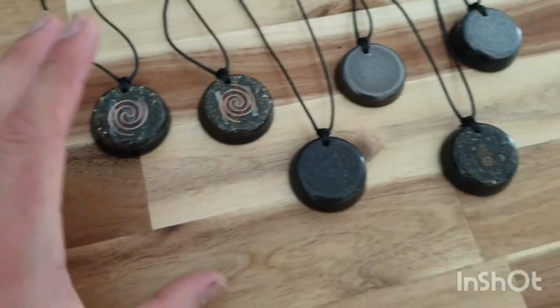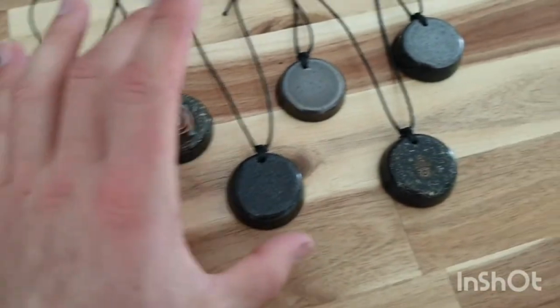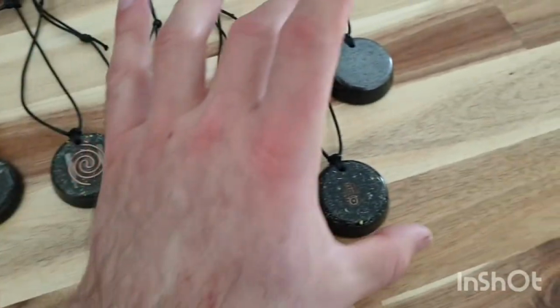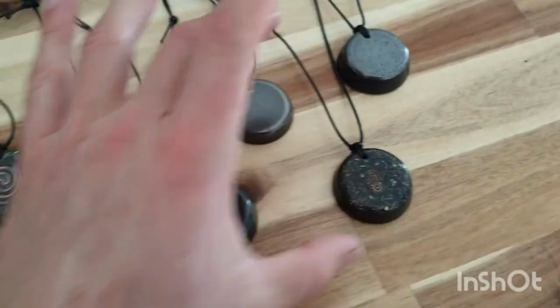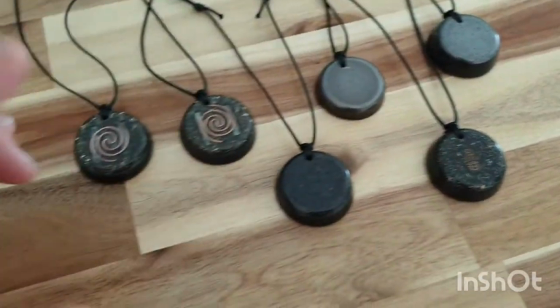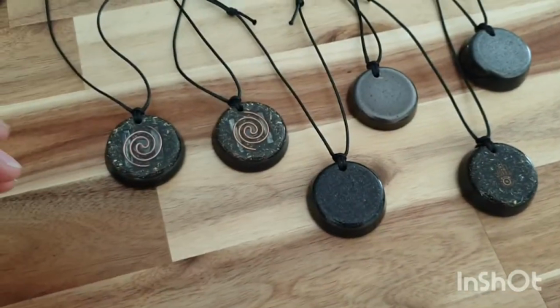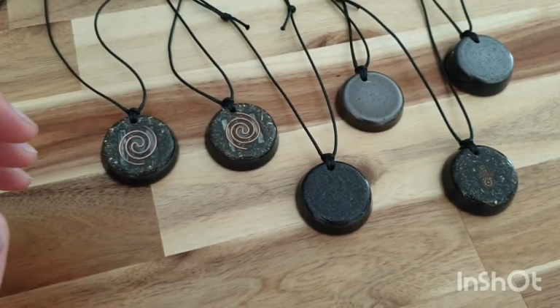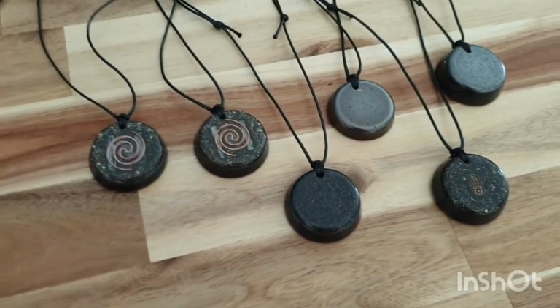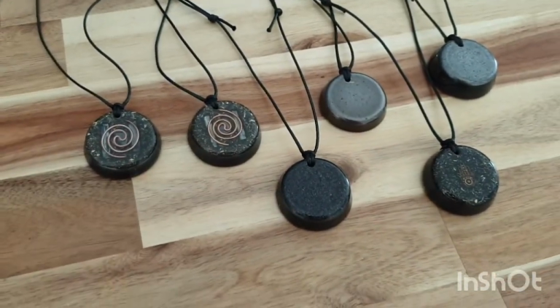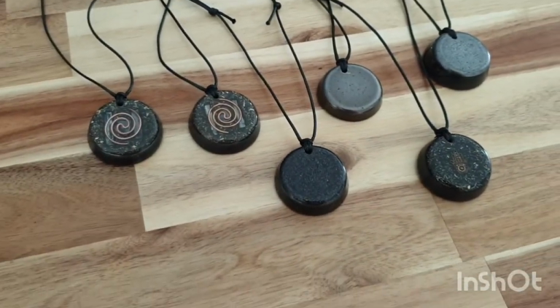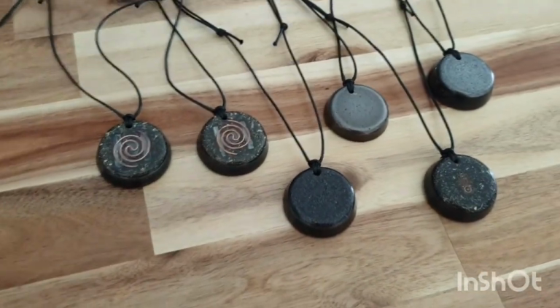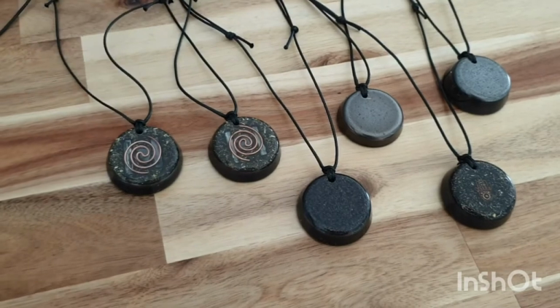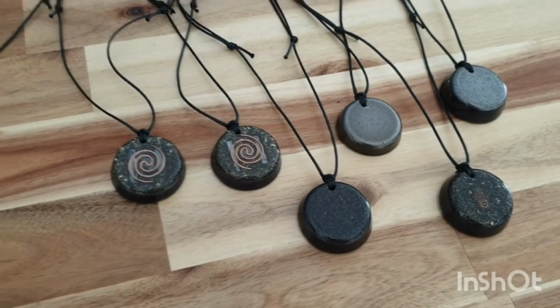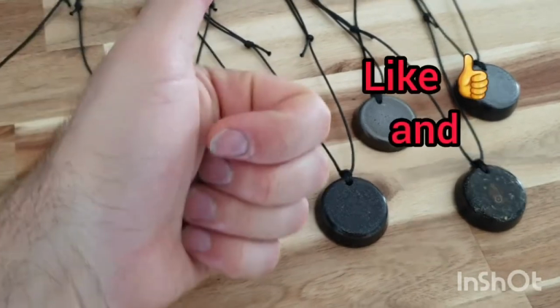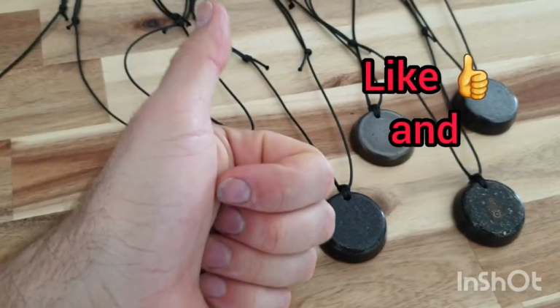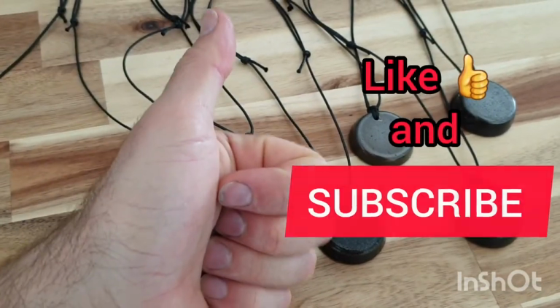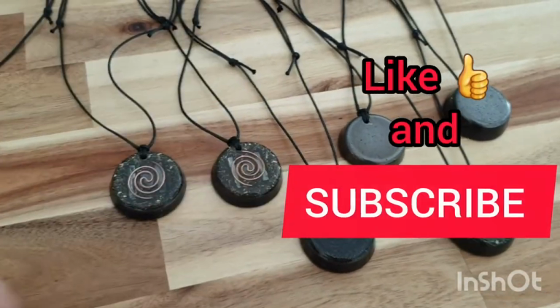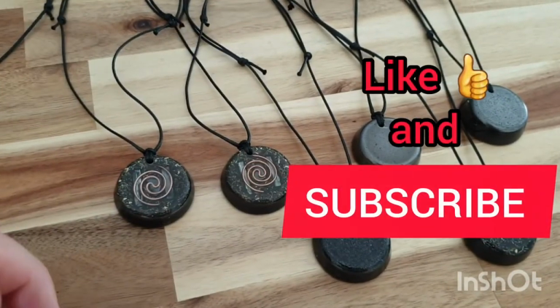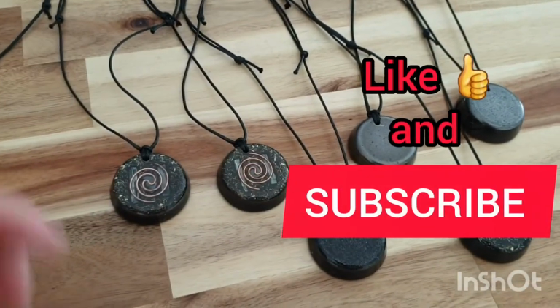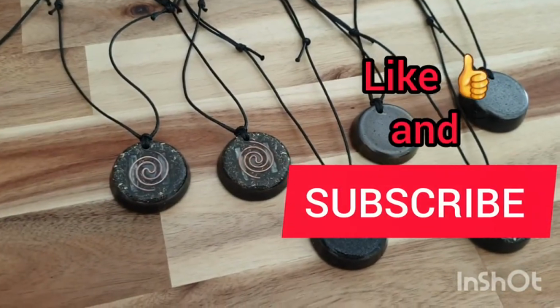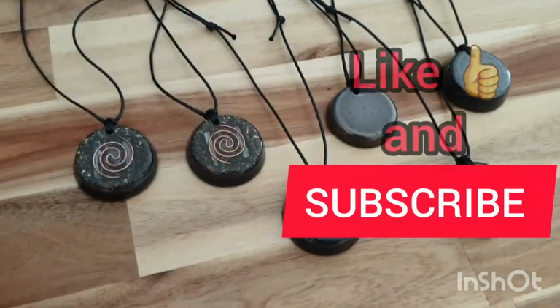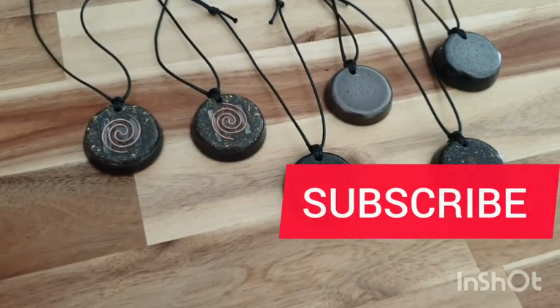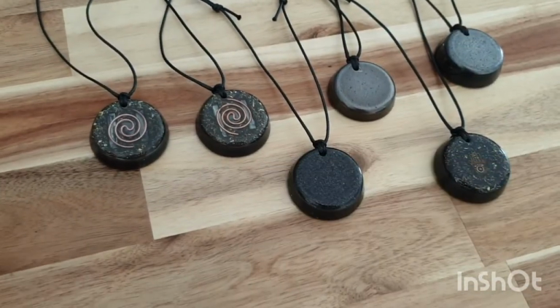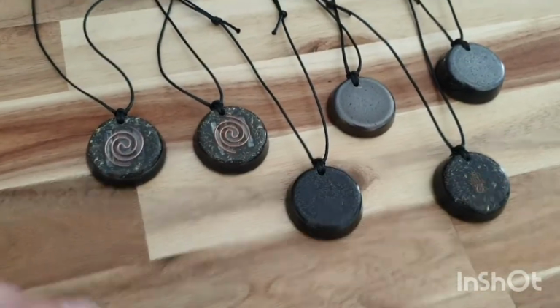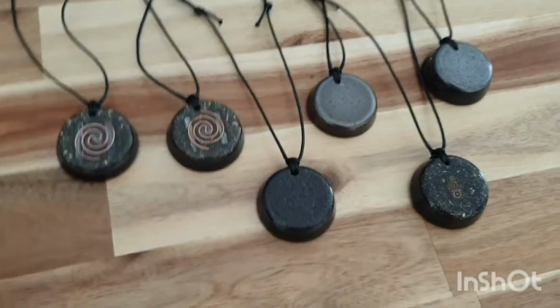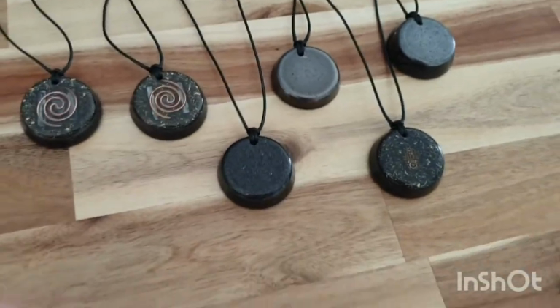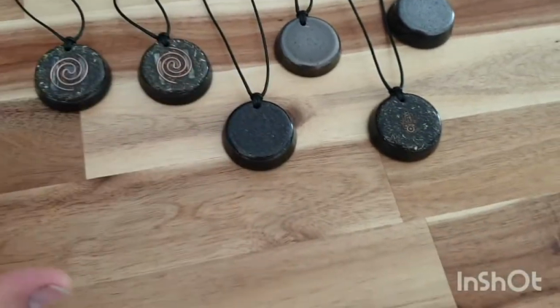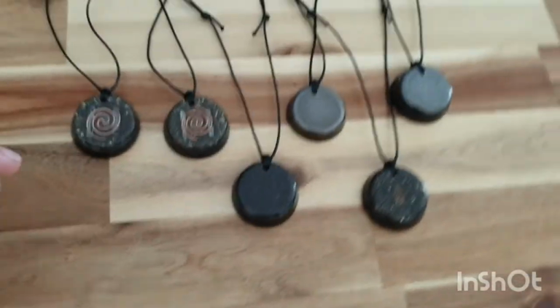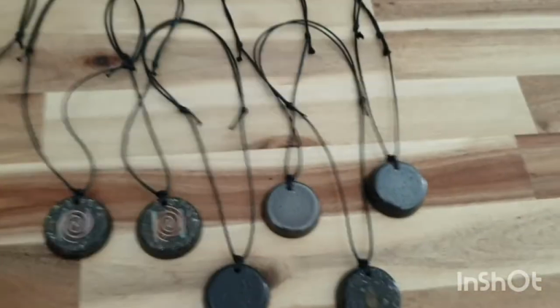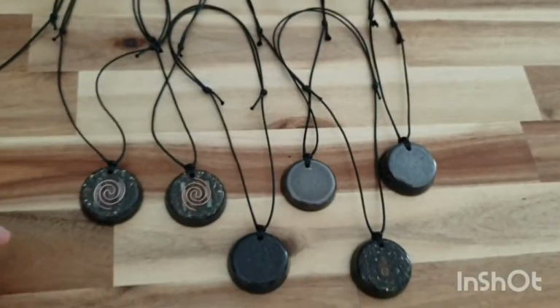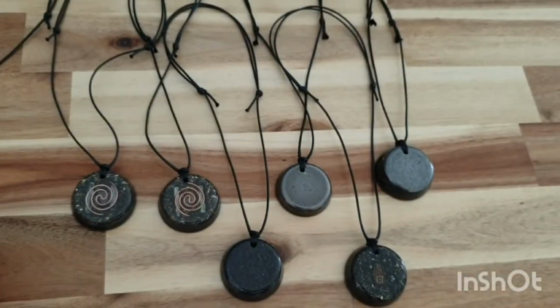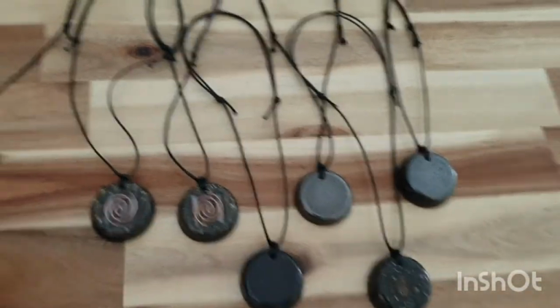Now, these here I've just put on Etsy. So if you click the link below — don't forget to like and subscribe — it'll take you to our Etsy shop where you can buy some of our organite stuff if you want.